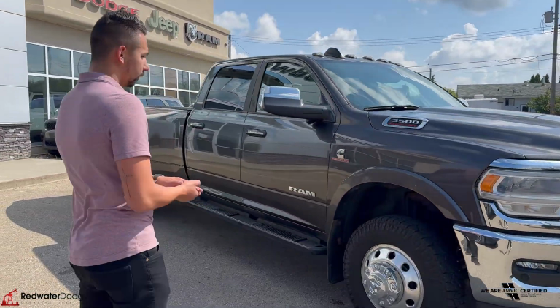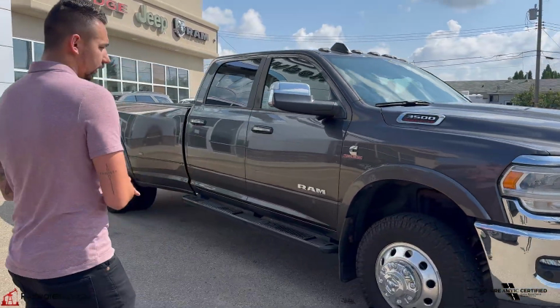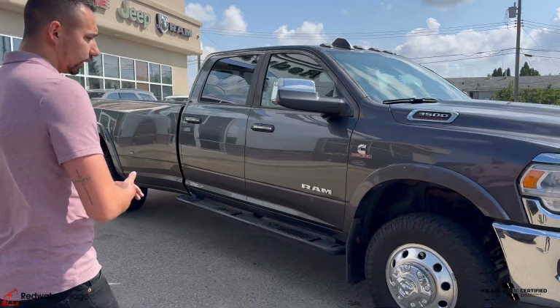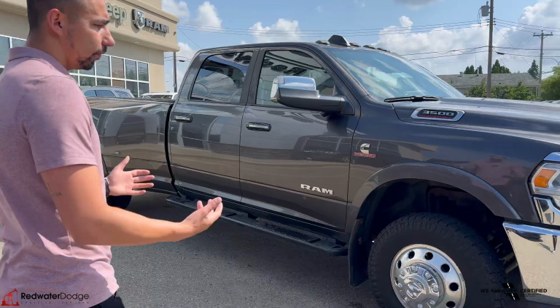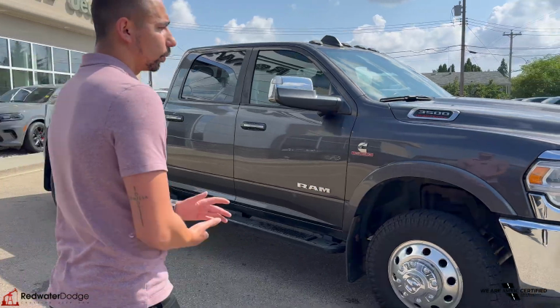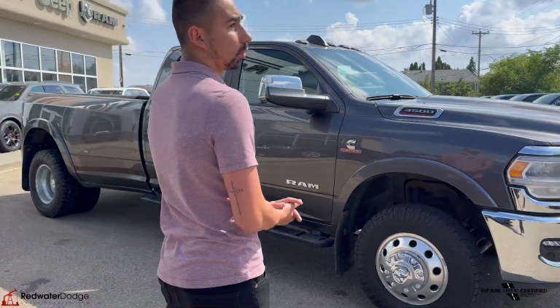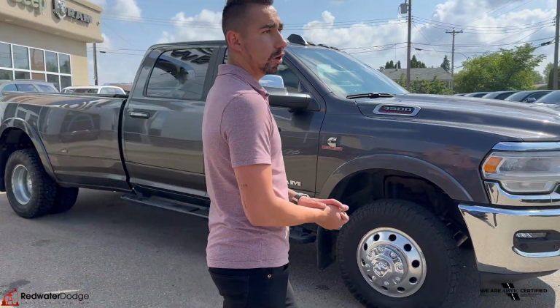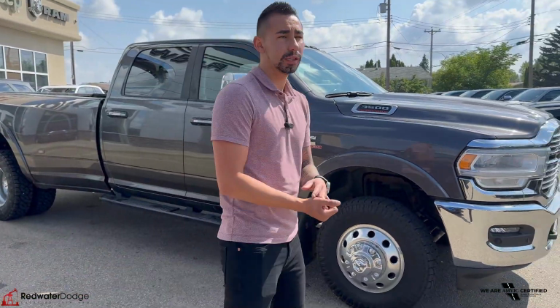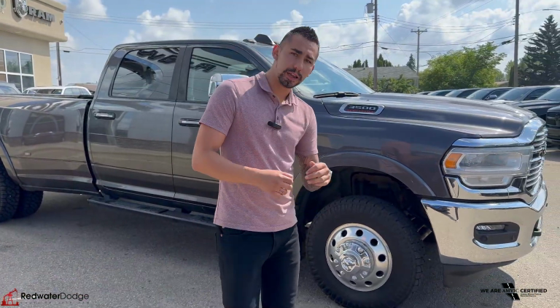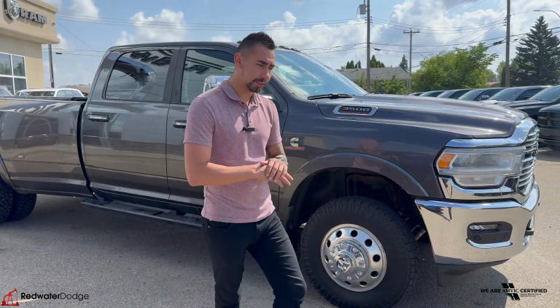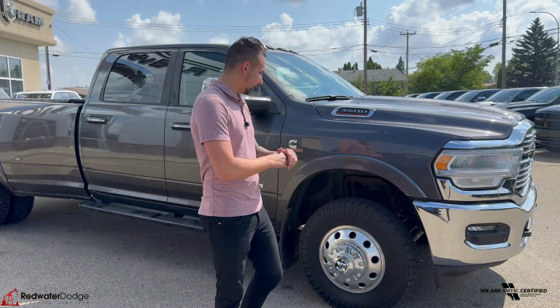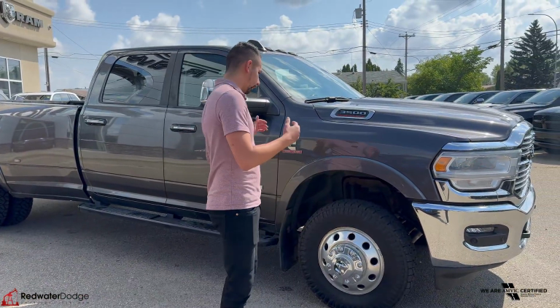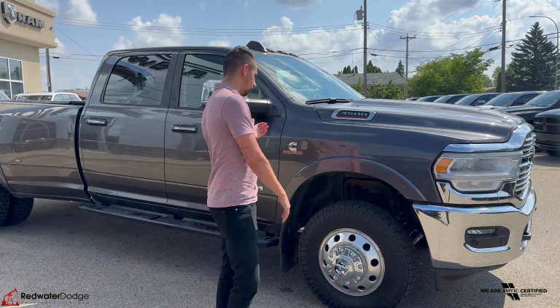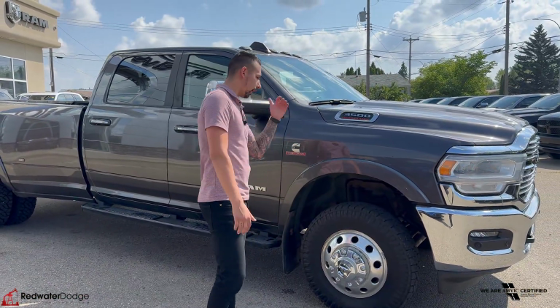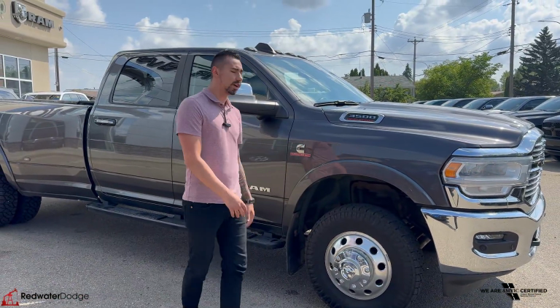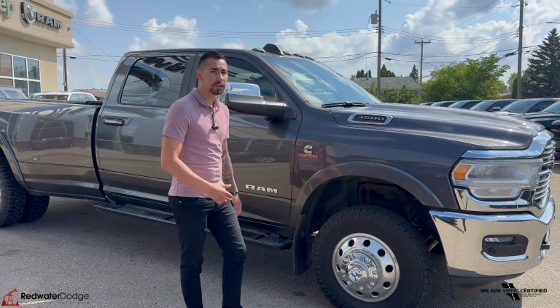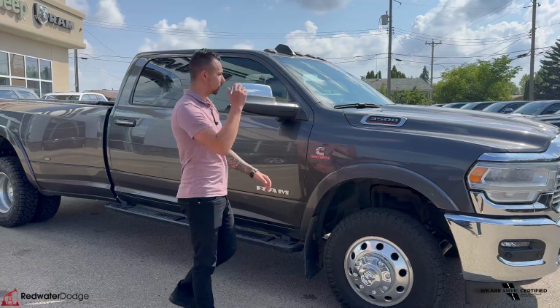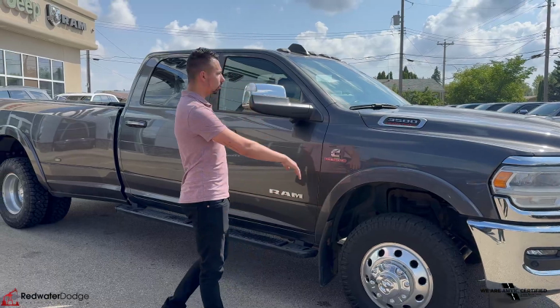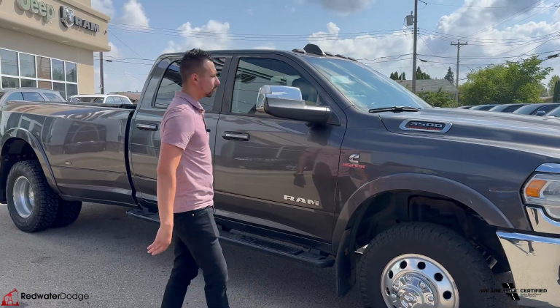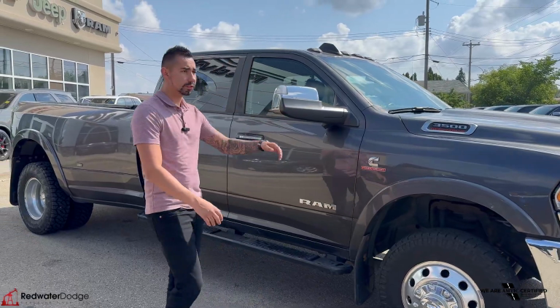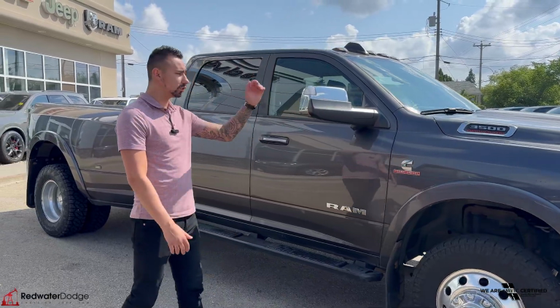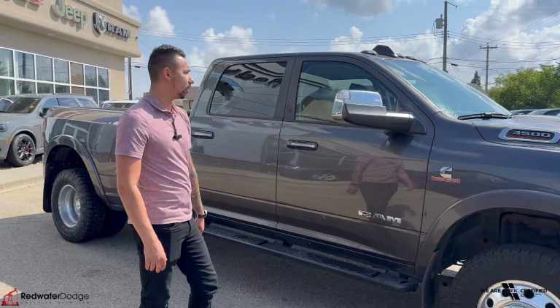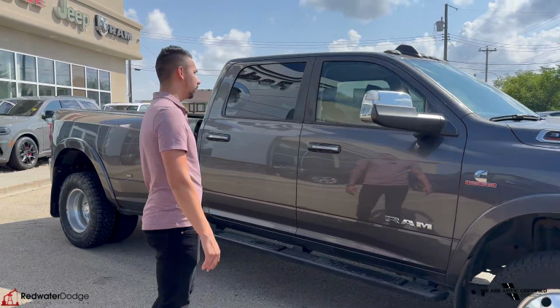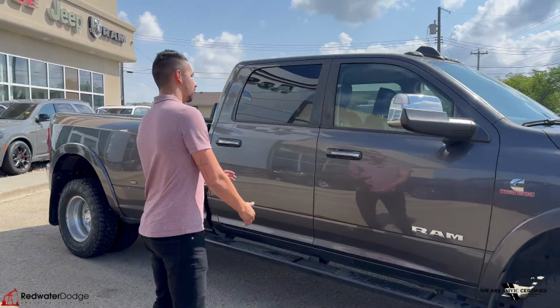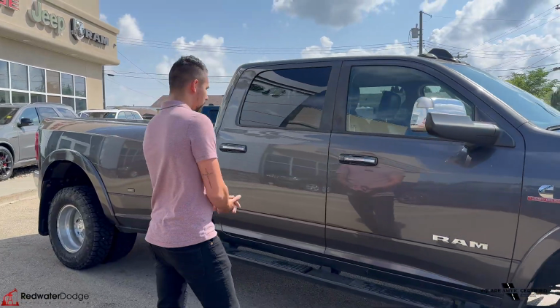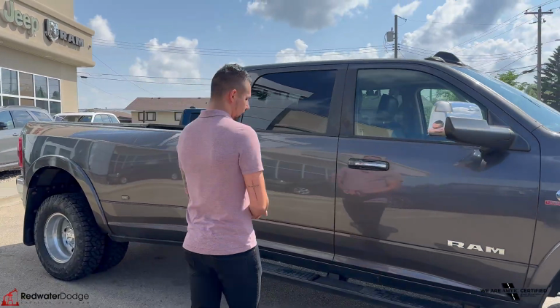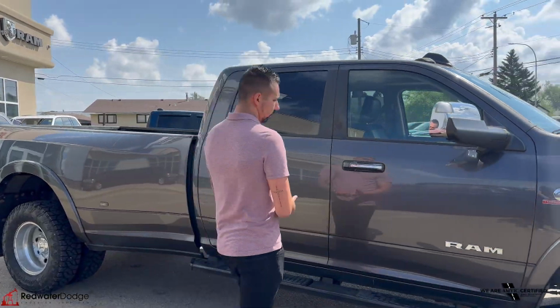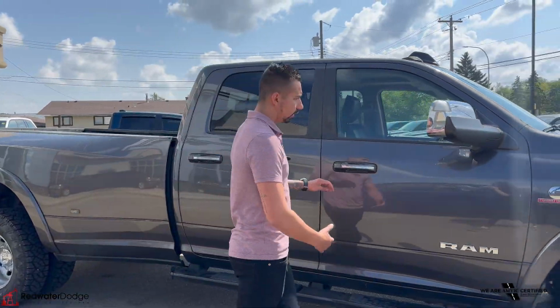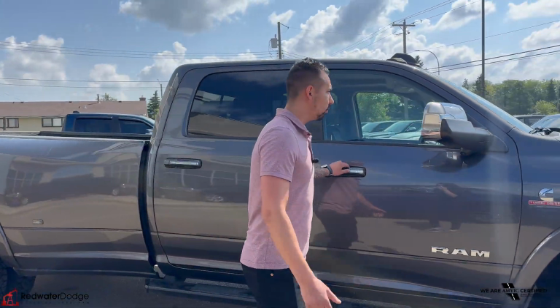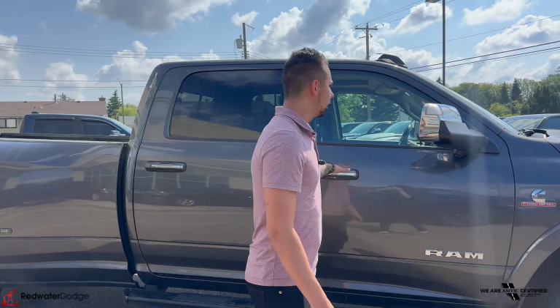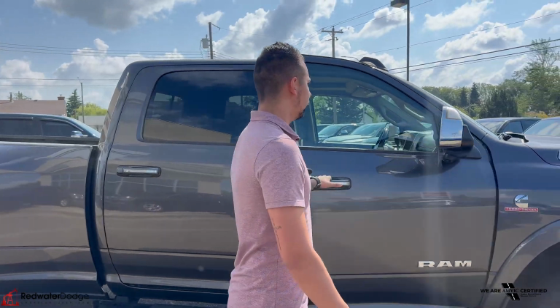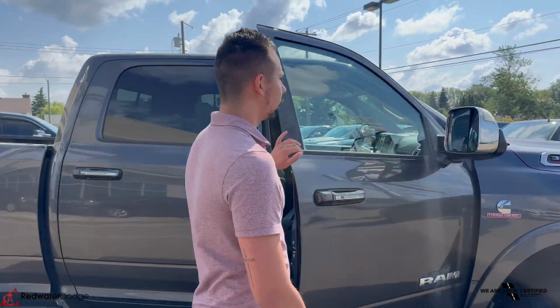This truck is fully certified, so we went to our shop and got anything that needed fixing done. It's got brand new tires, fresh oil change, service, windshield — all the fun stuff. So this truck is ready to go and ready to work.